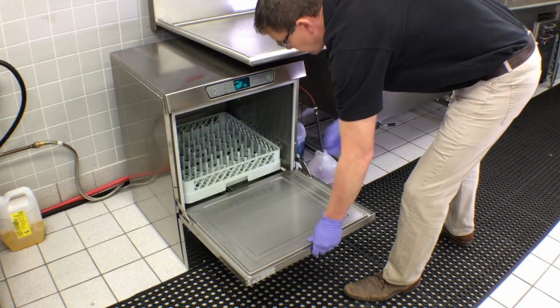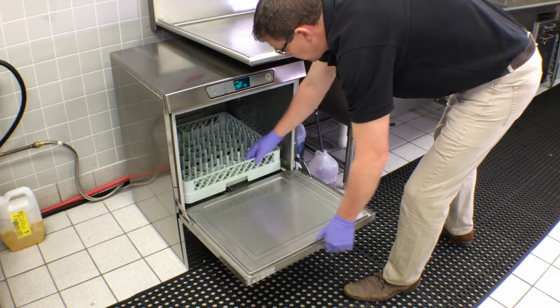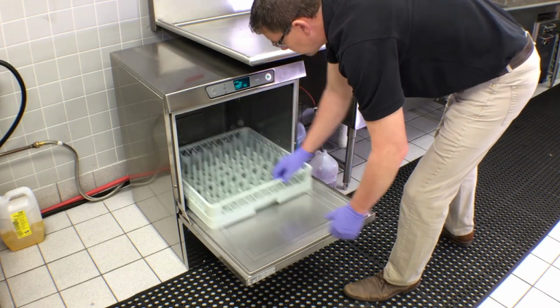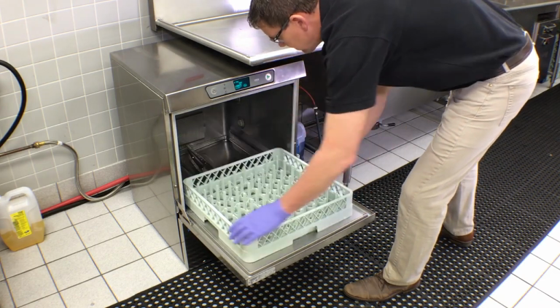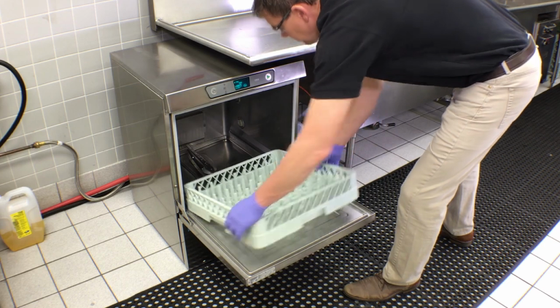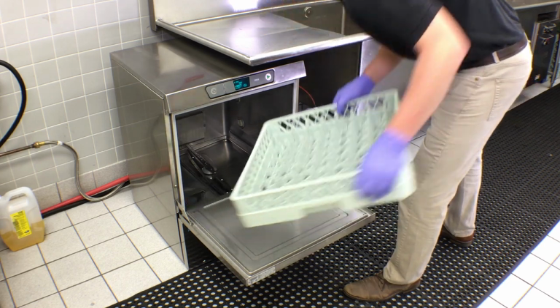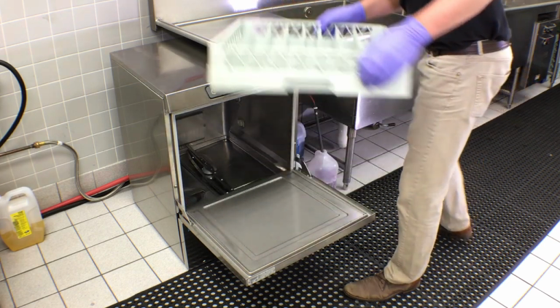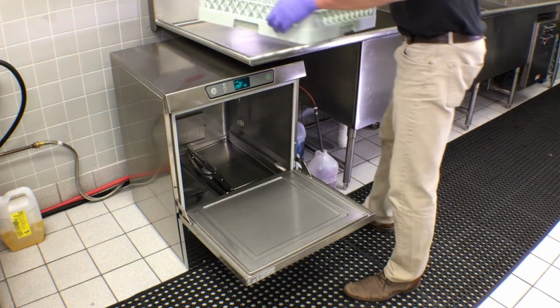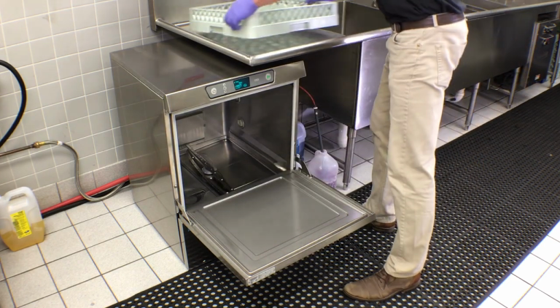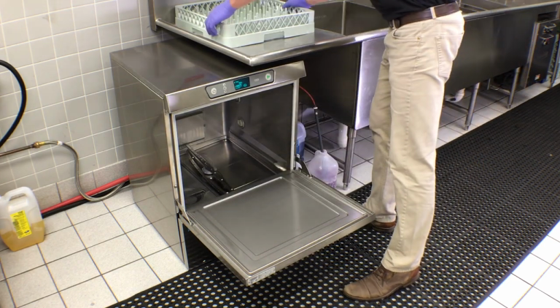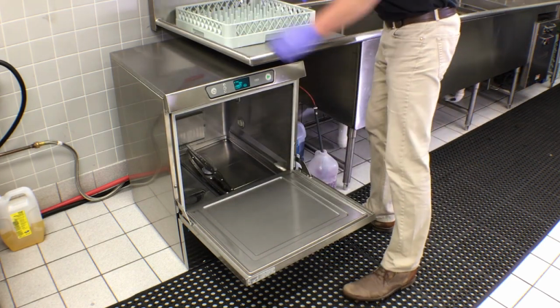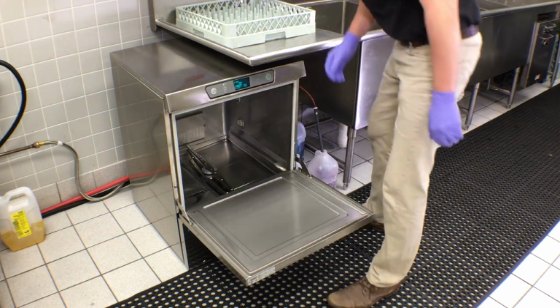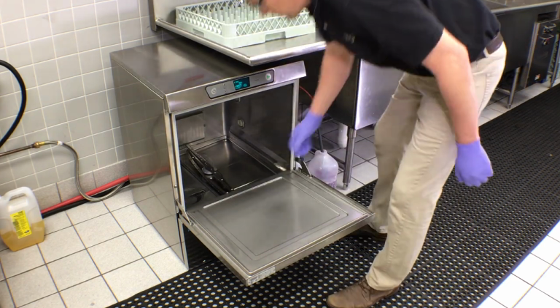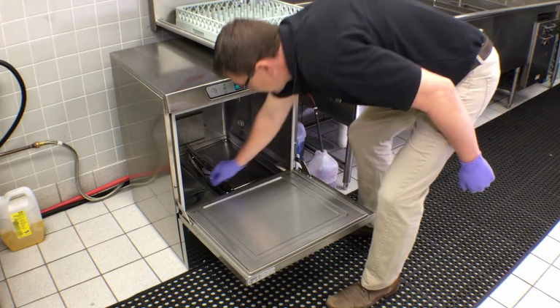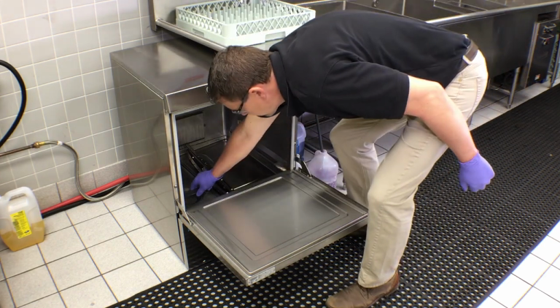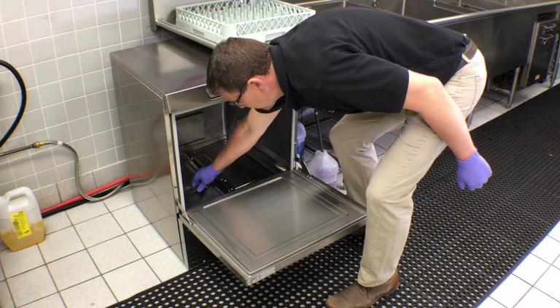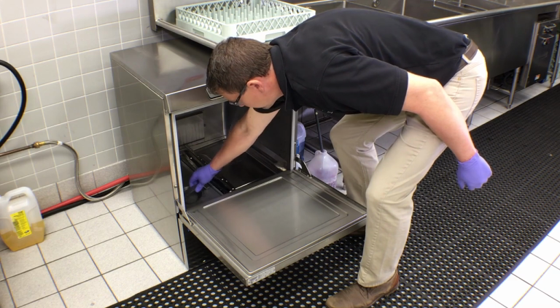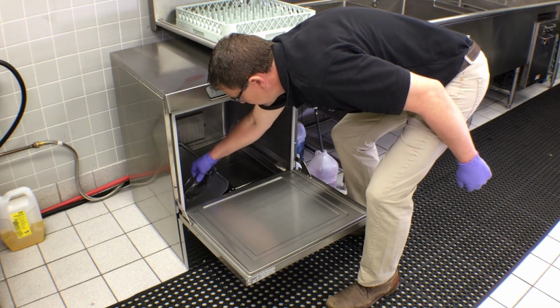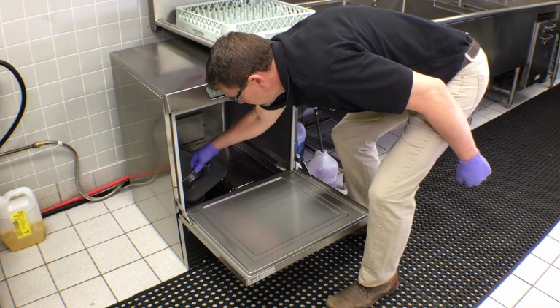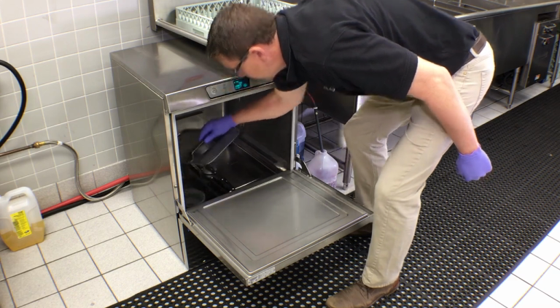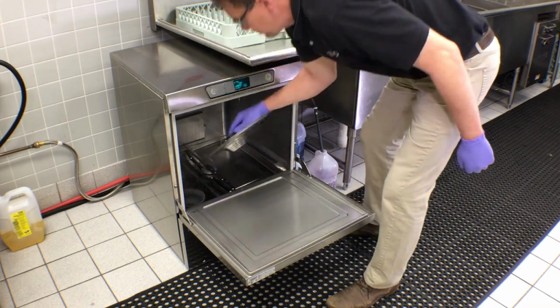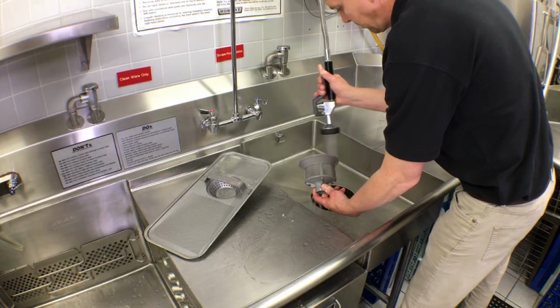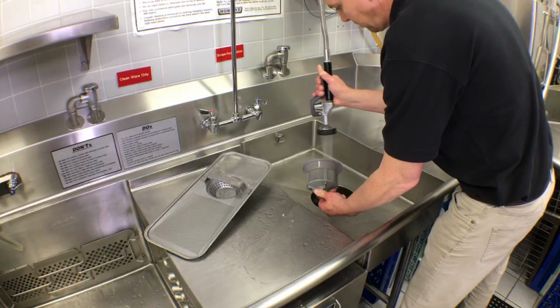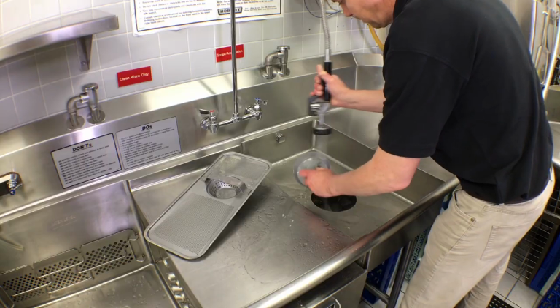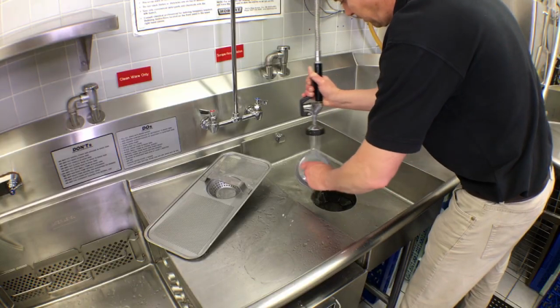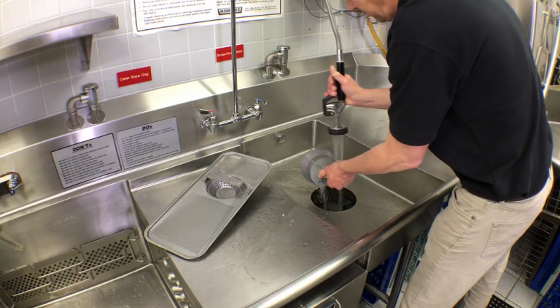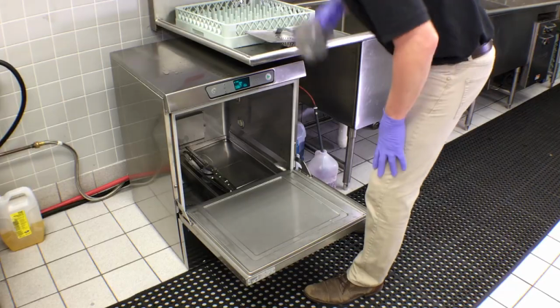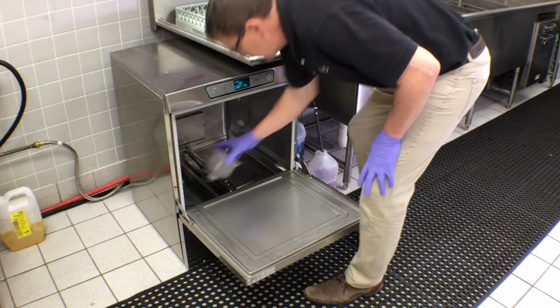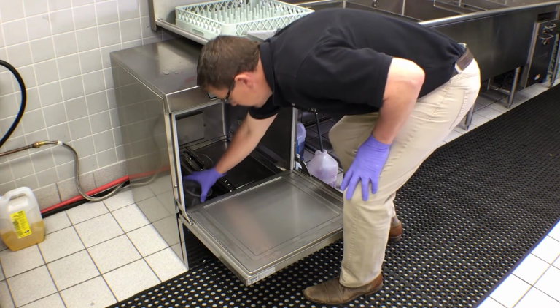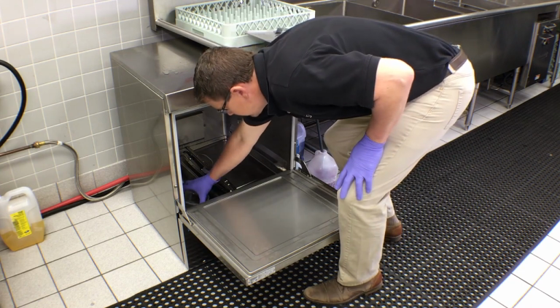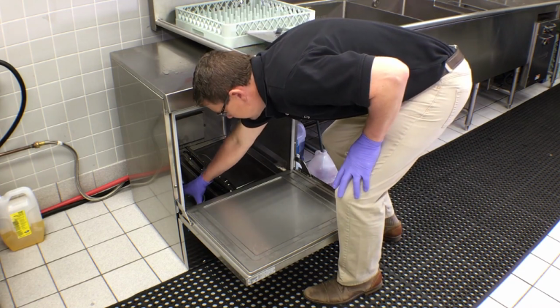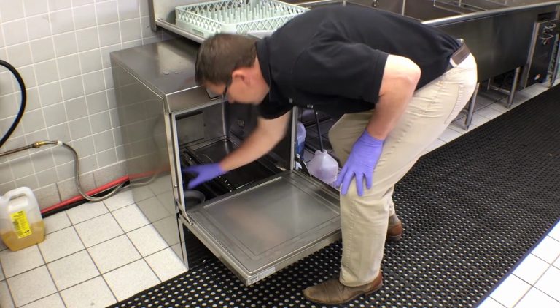To delime your LXE series dish machine, remove the dish rack from the machine. Remove the coarse and fine strainers from the machine and clean them. Replace the strainers, then close the door.